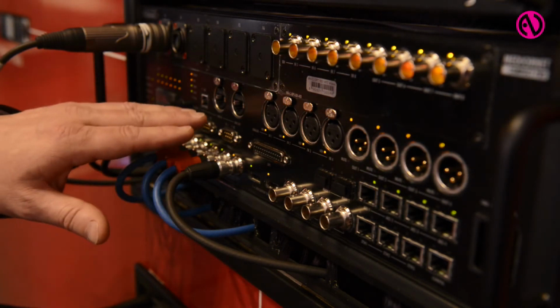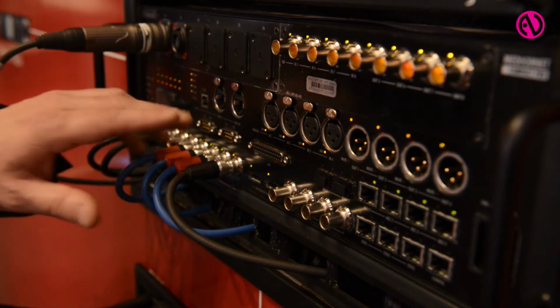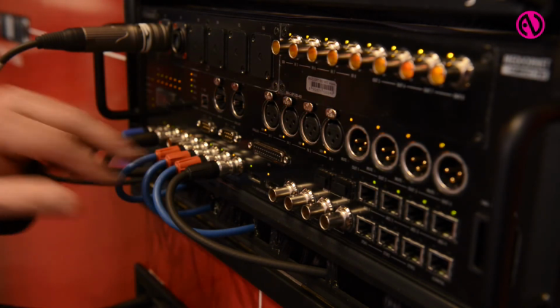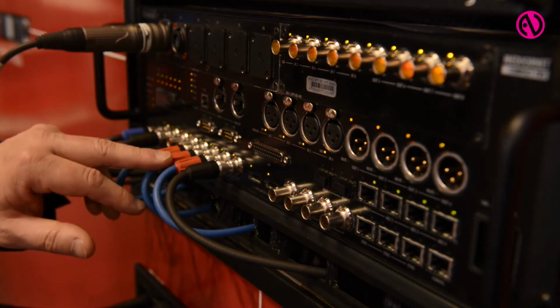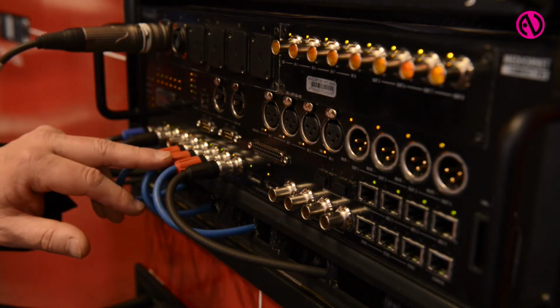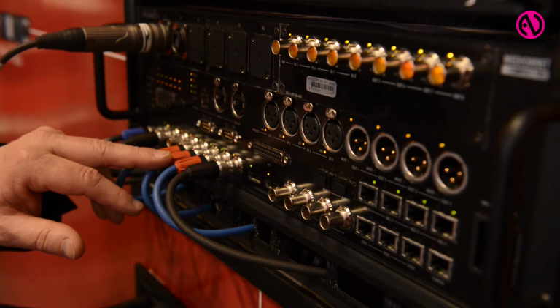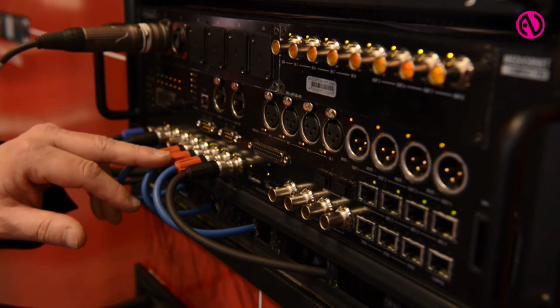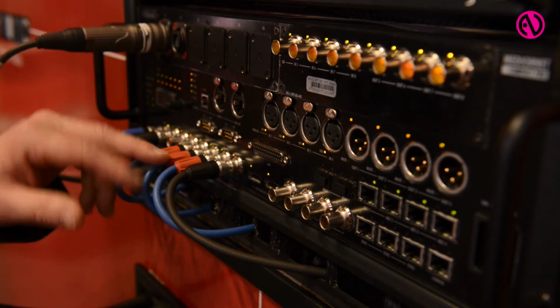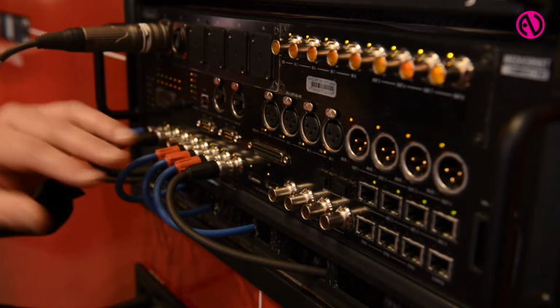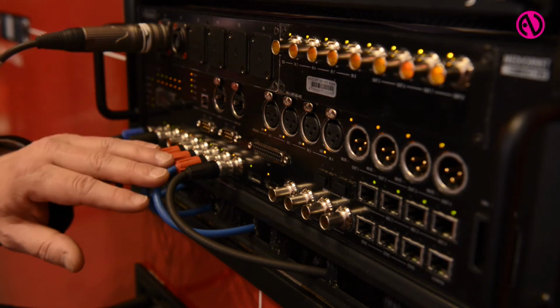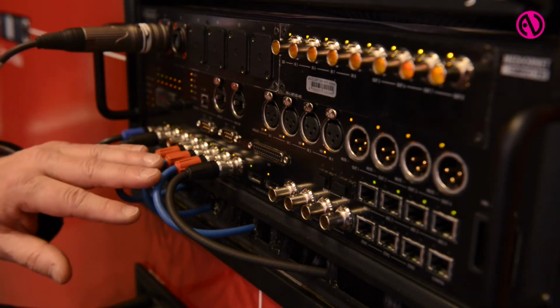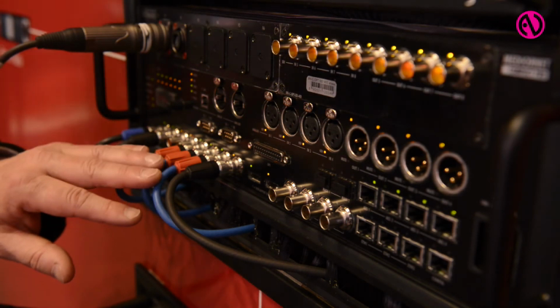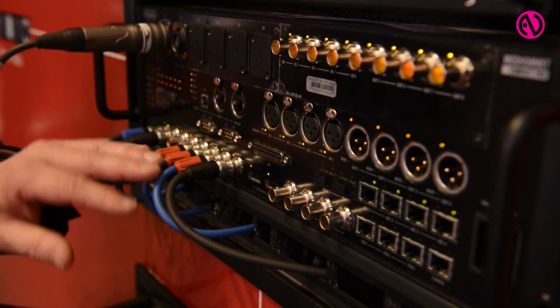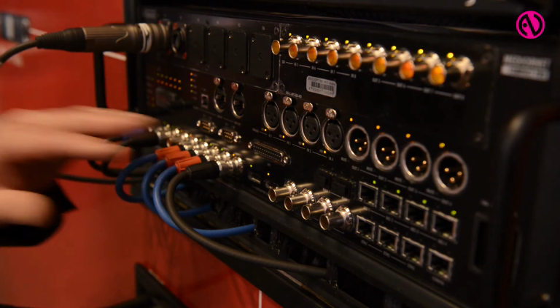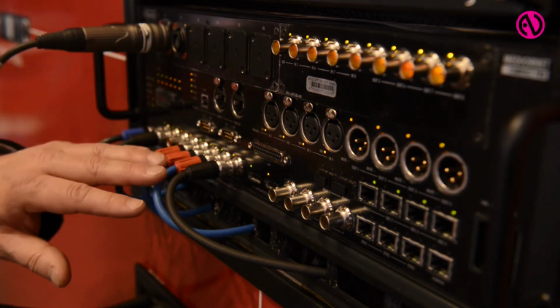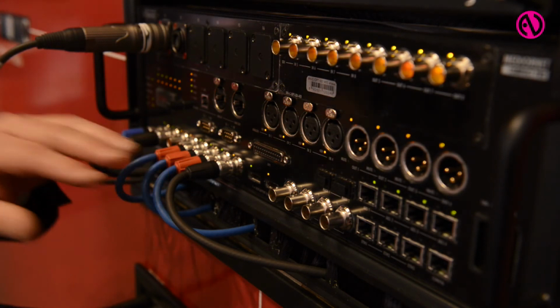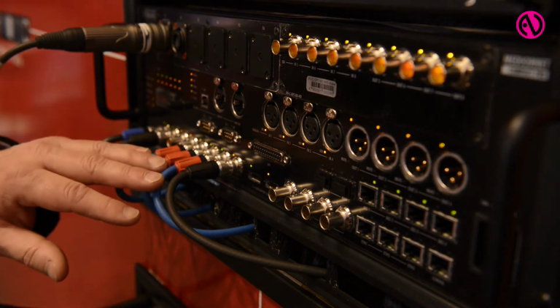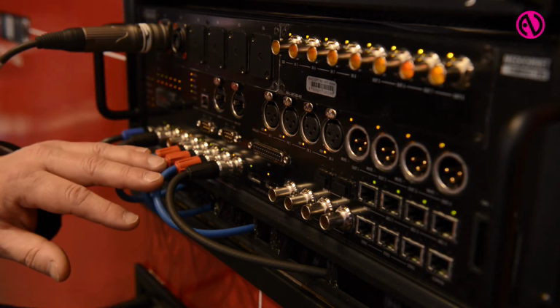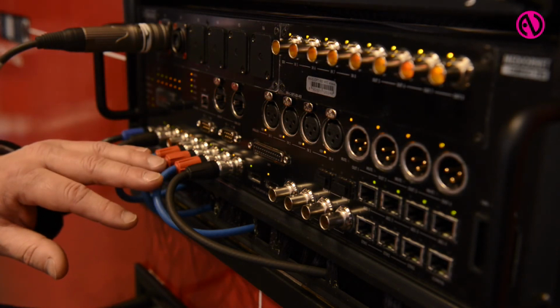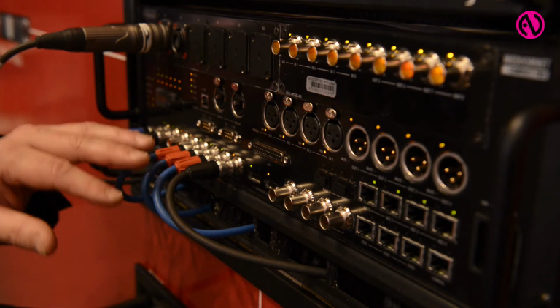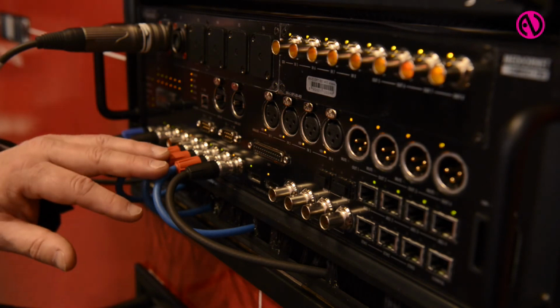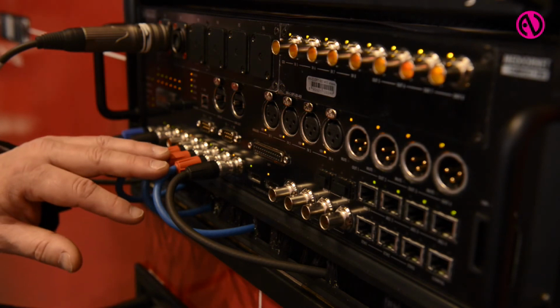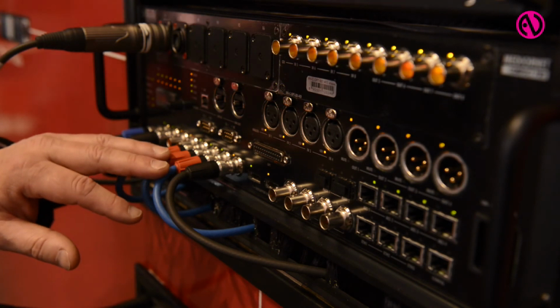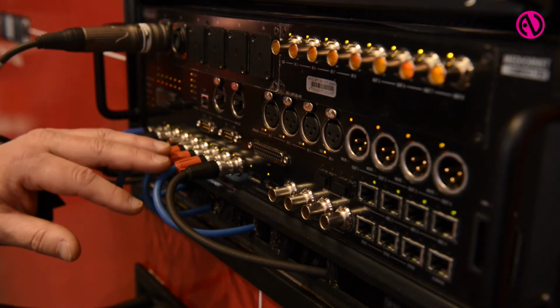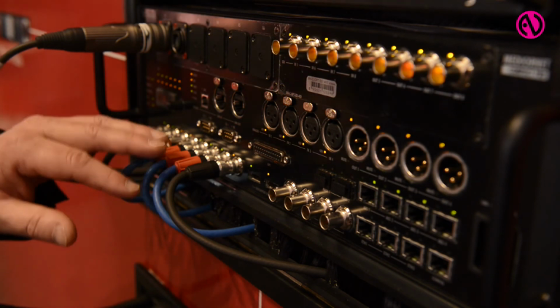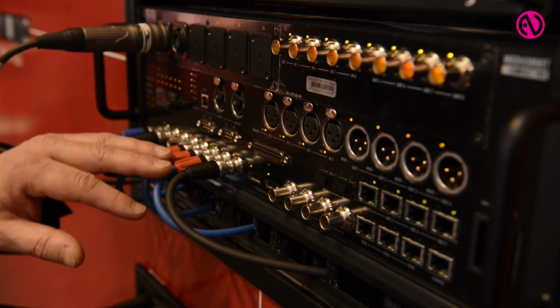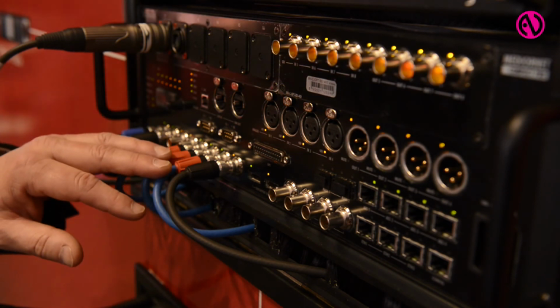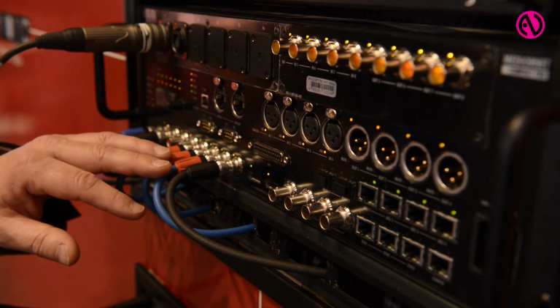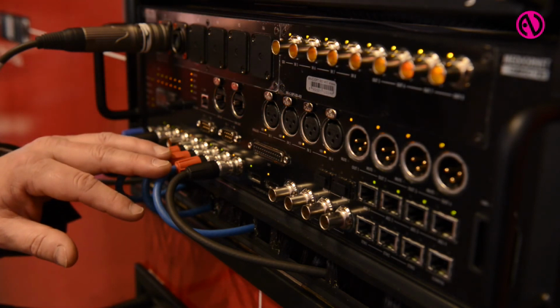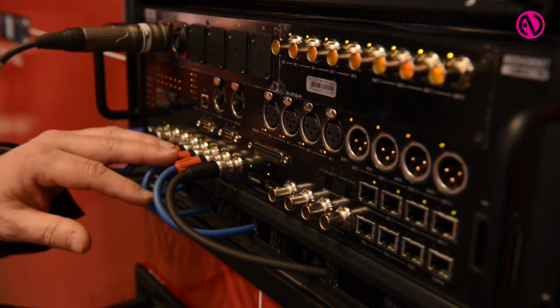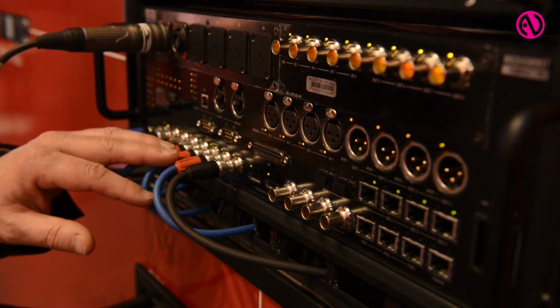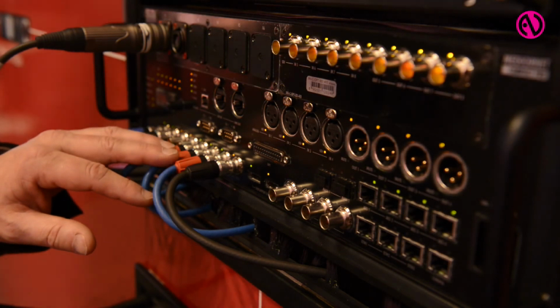Additionally, we can connect our ROCKnet audio network as a subsystem to this box, so we can add microphone inputs, line outputs or even more AES and MADI connectivity to the system.